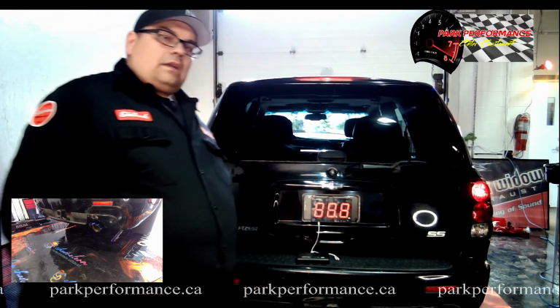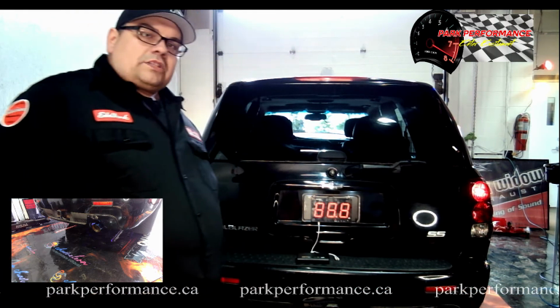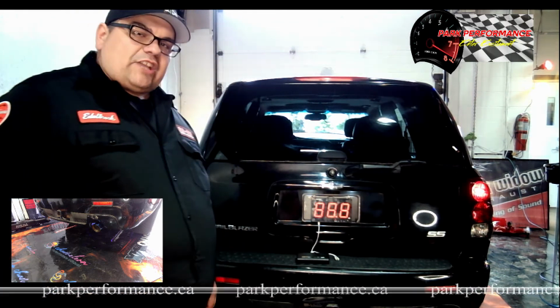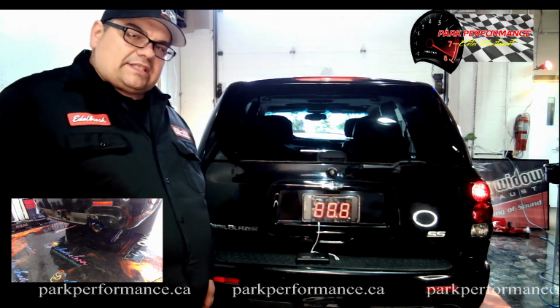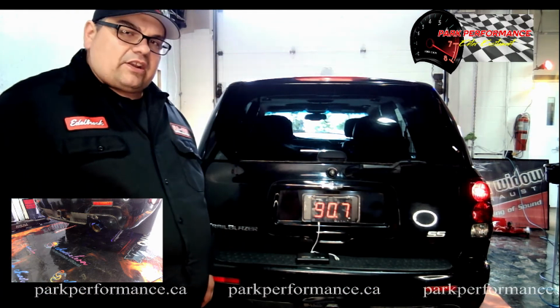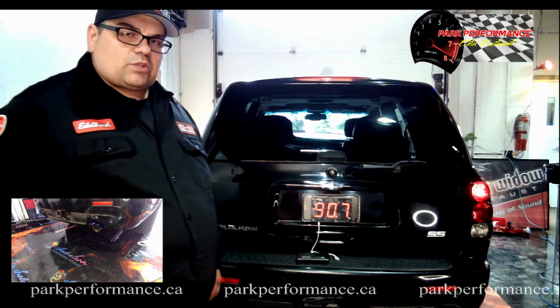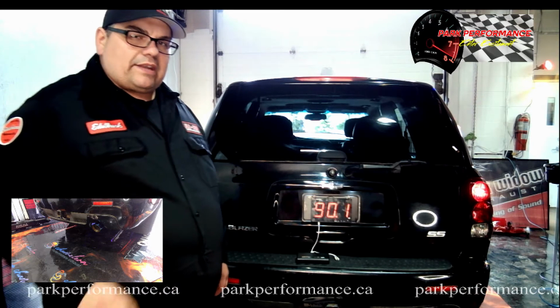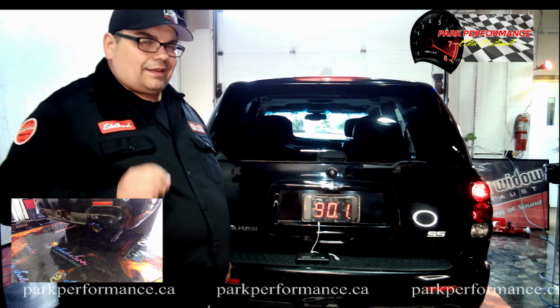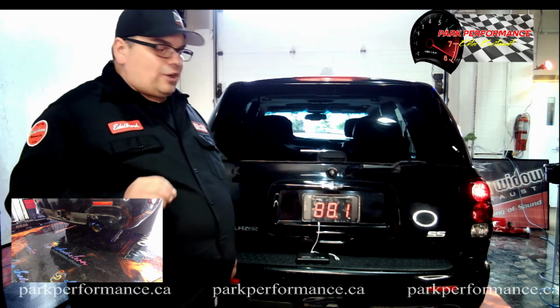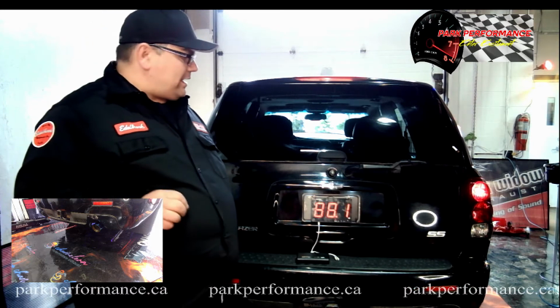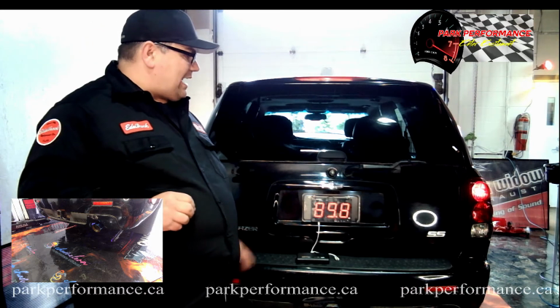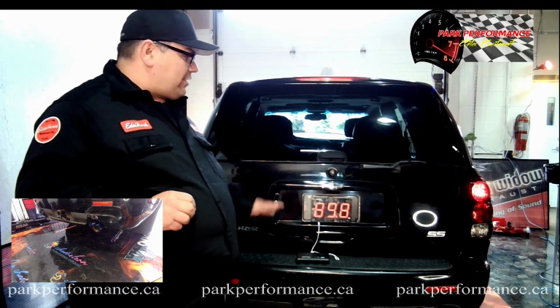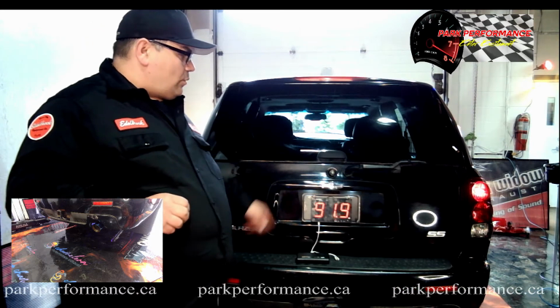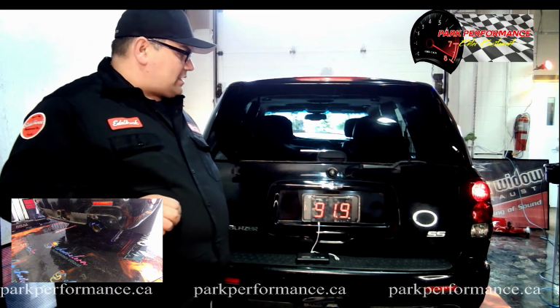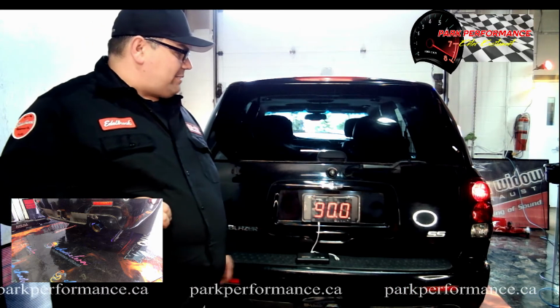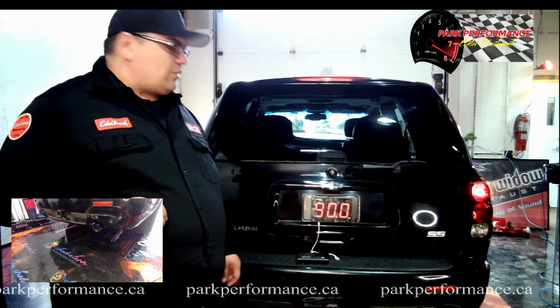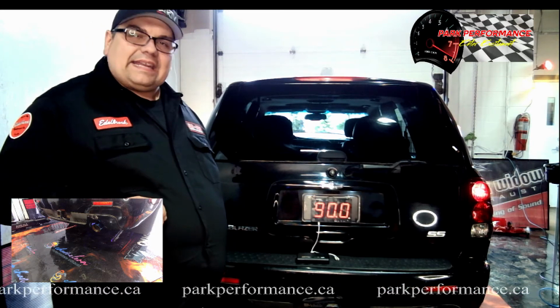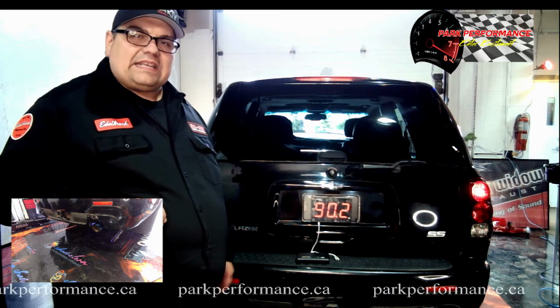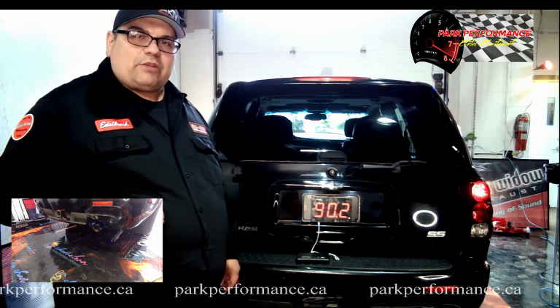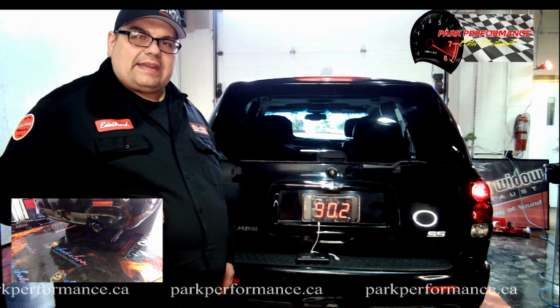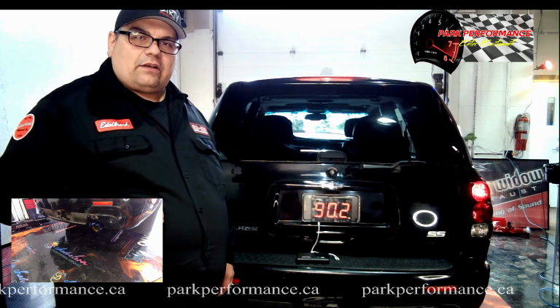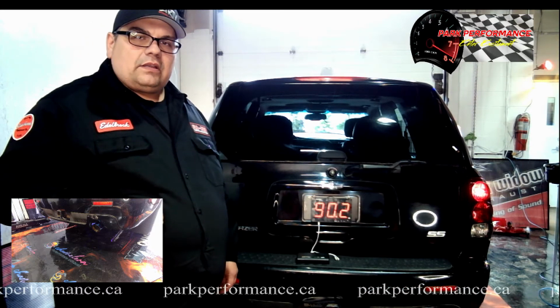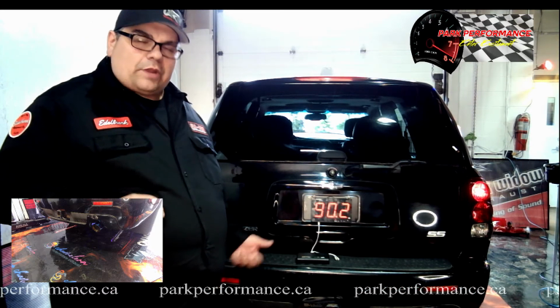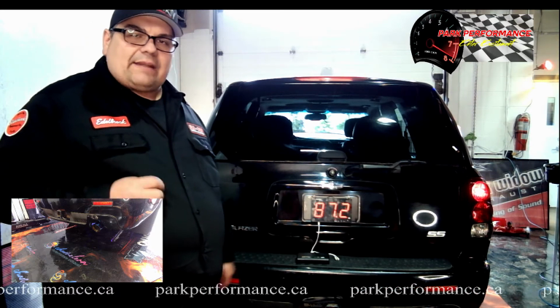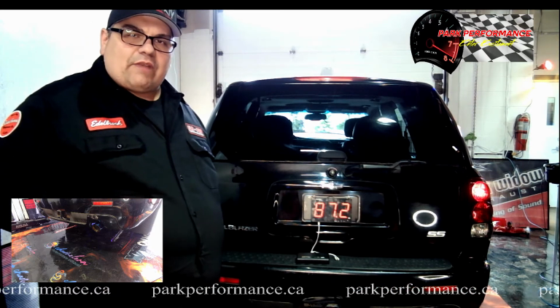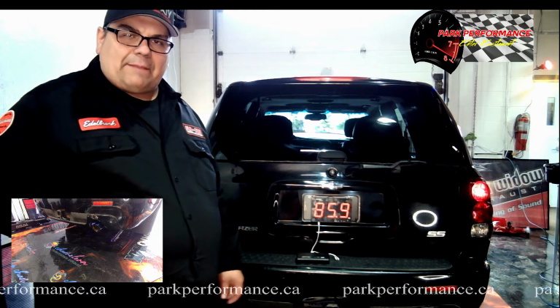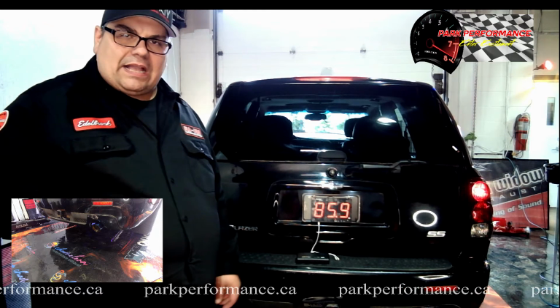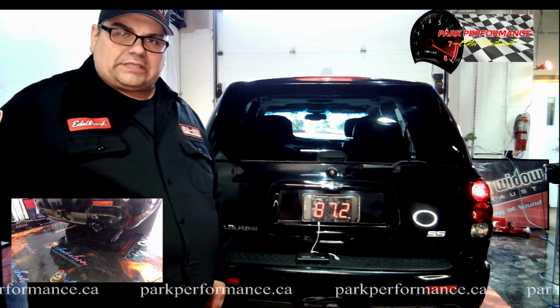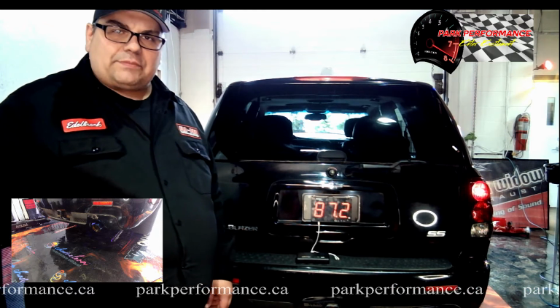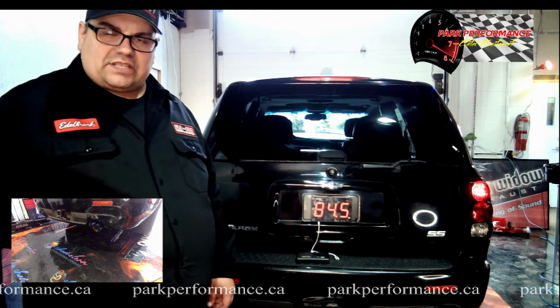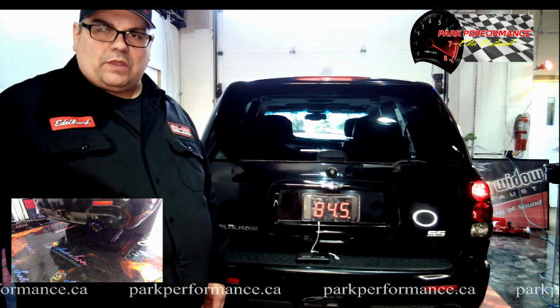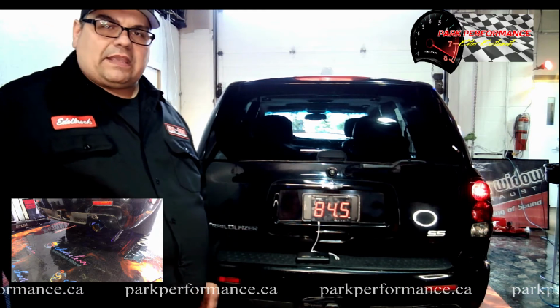So as you can see here, this one went out with no power. This is about 90 dB right now. We're going to get them to rev it up a couple times and we'll see what we get.